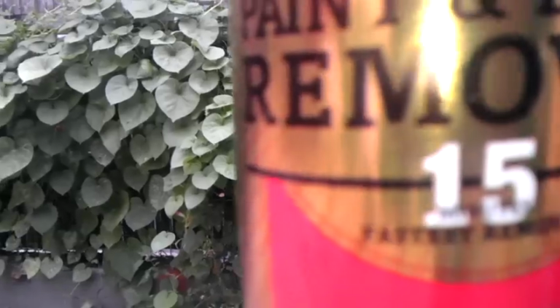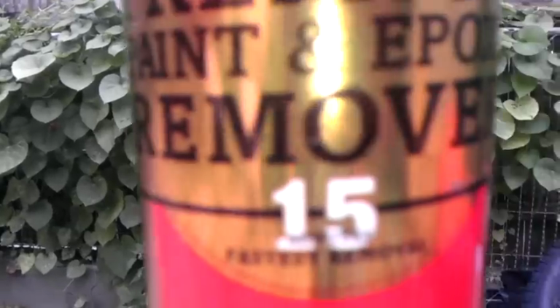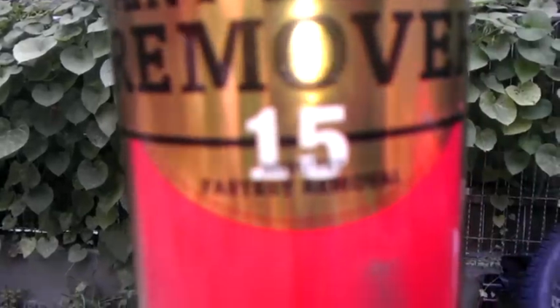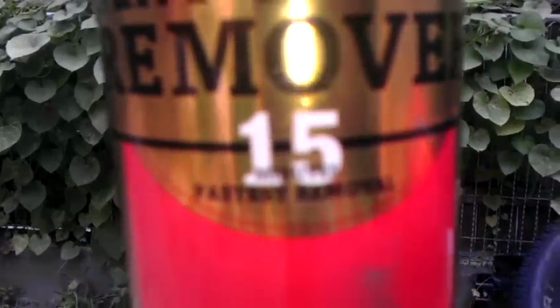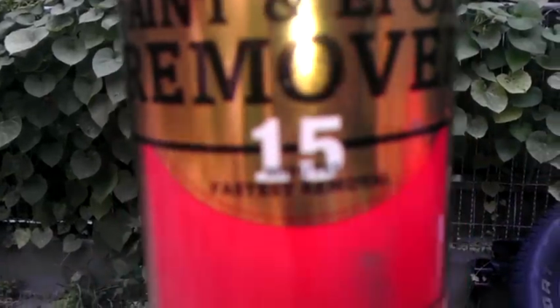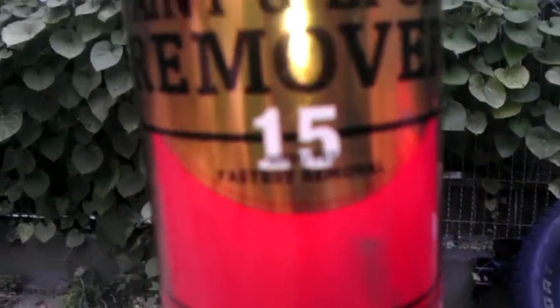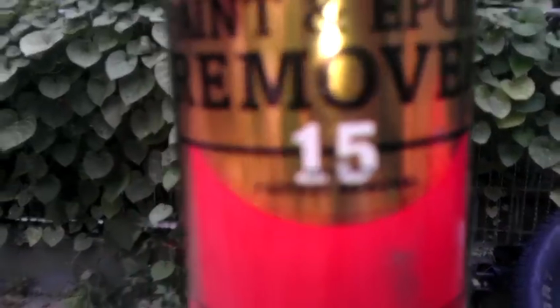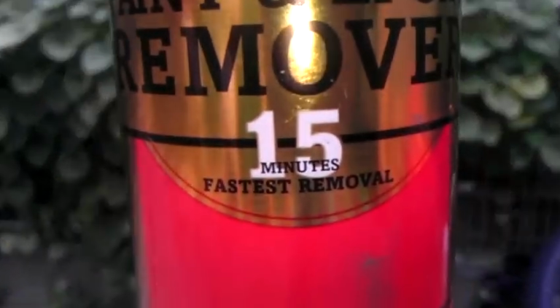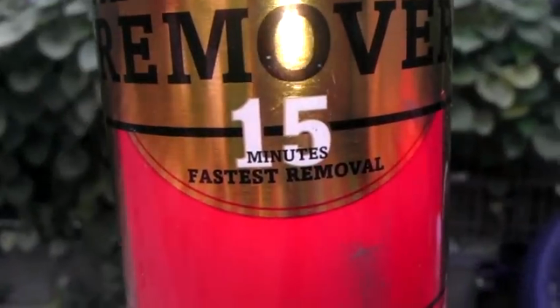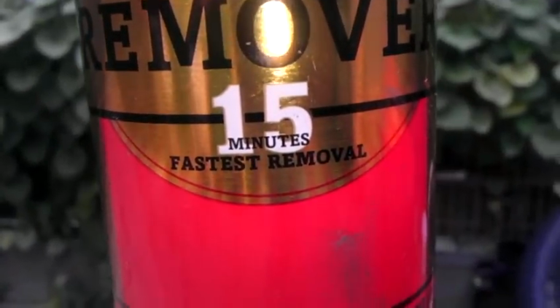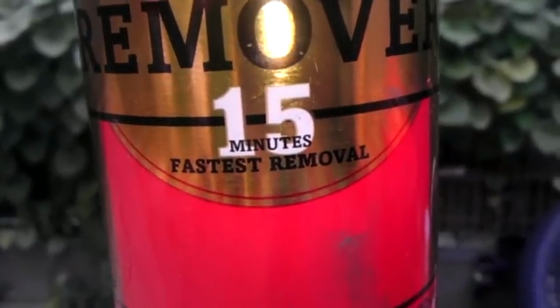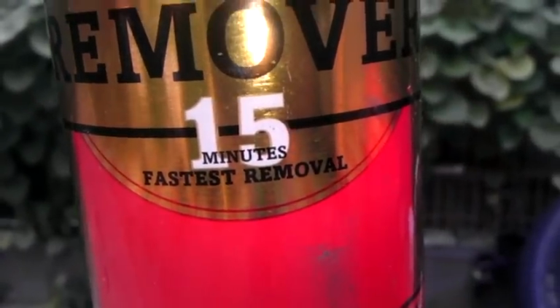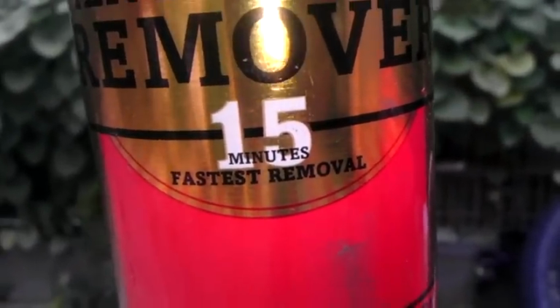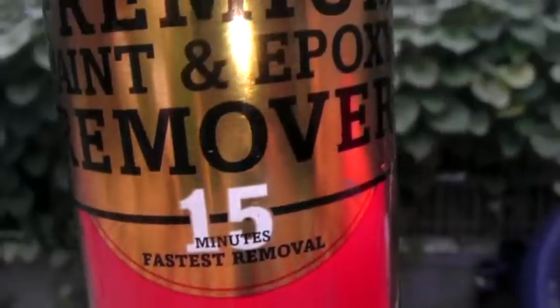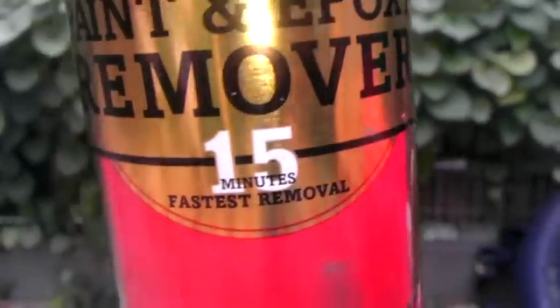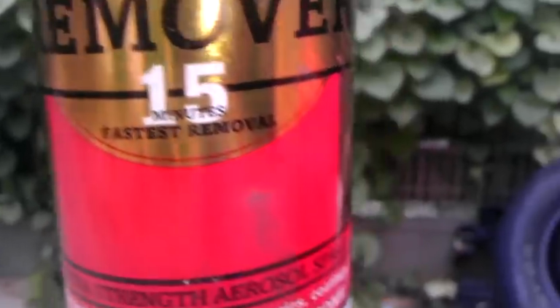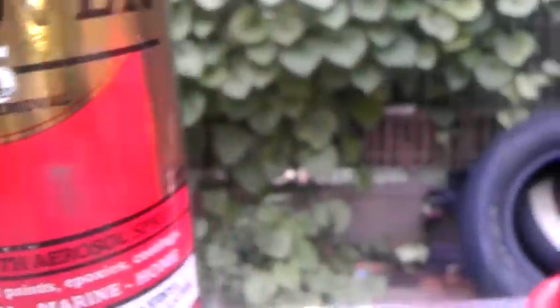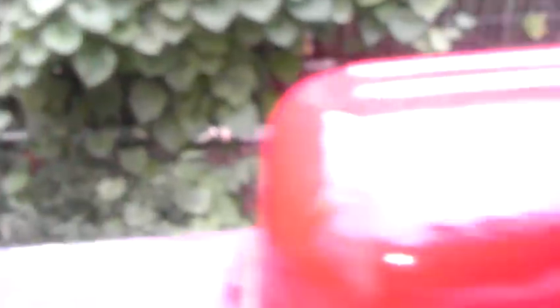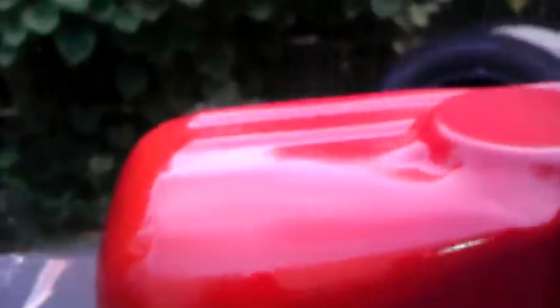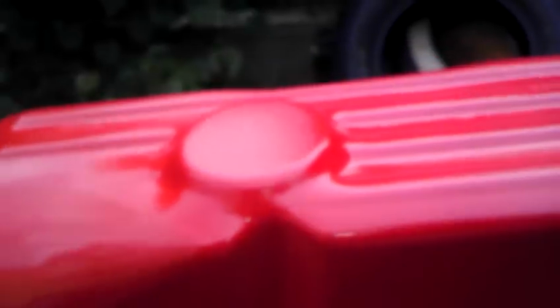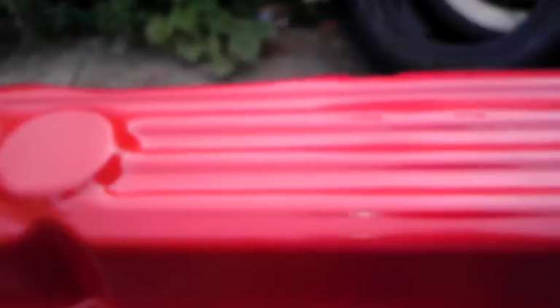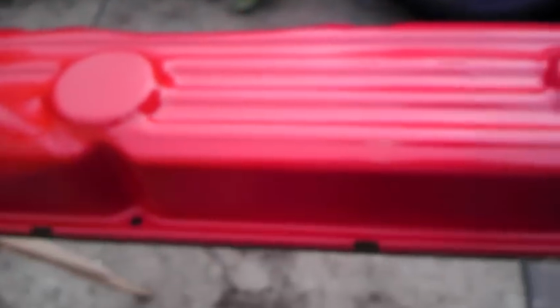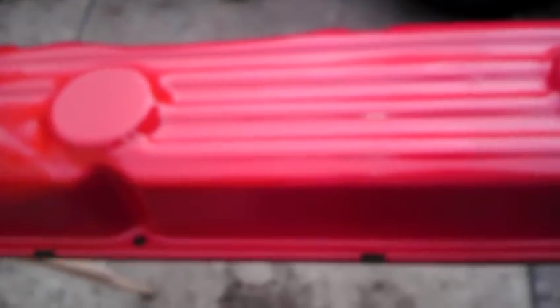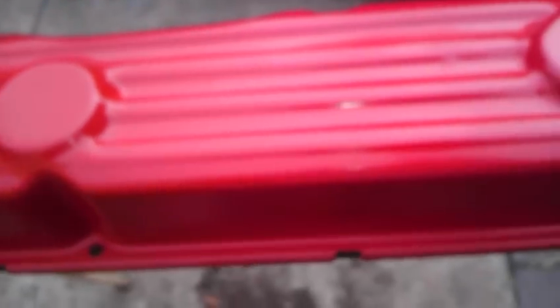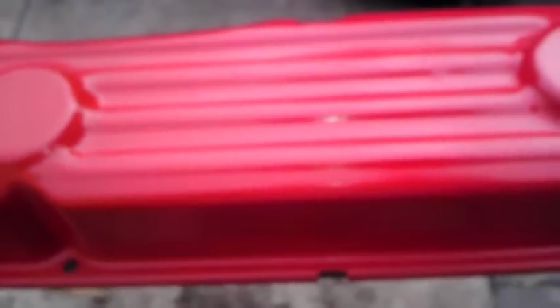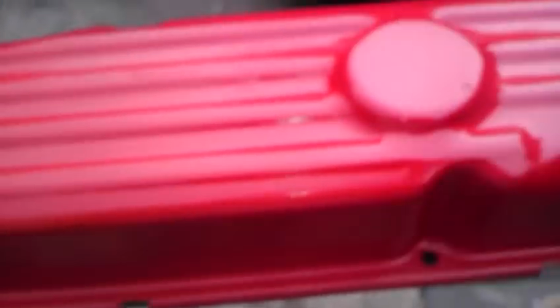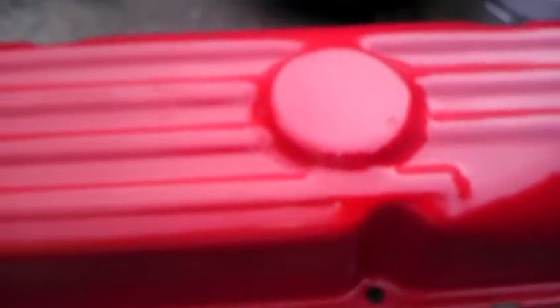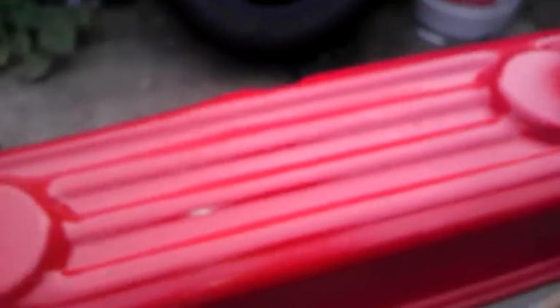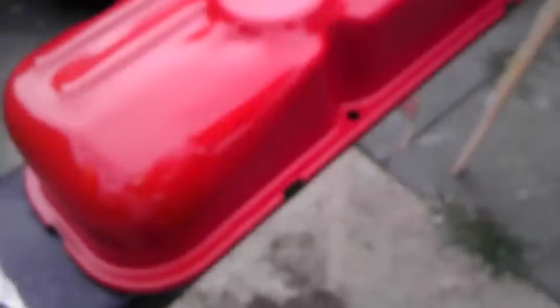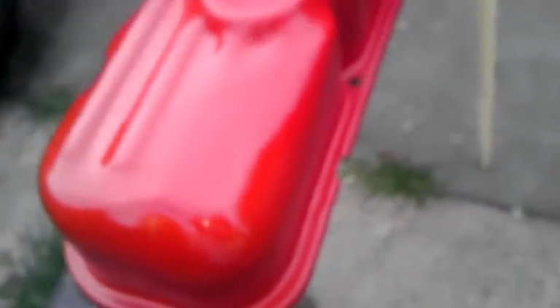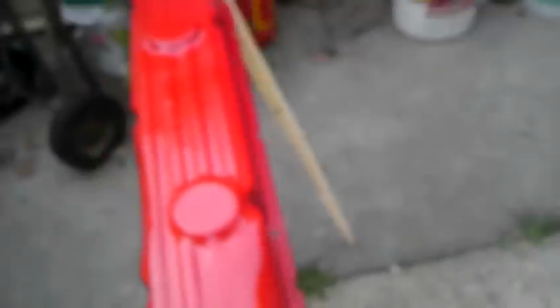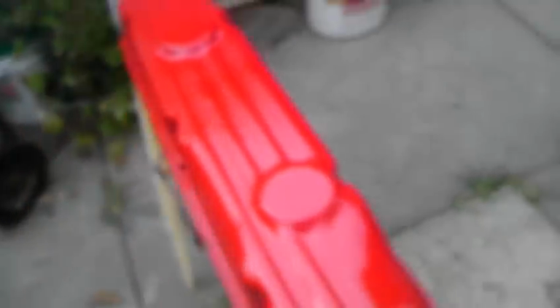It states on the can: 15 minutes fast removal. They are liars — within 5 minutes the paint fell straight off these valve covers. The reason why this is still on the table: I painted them about 48 hours ago.